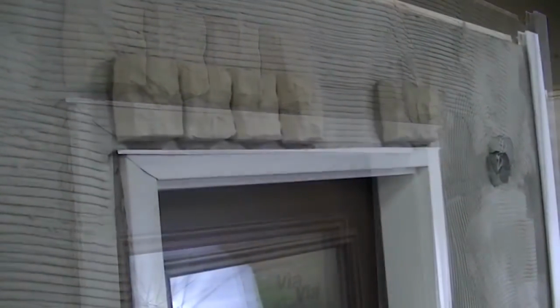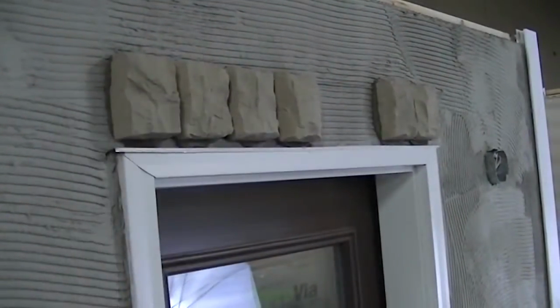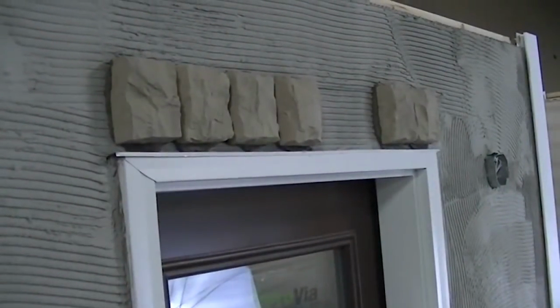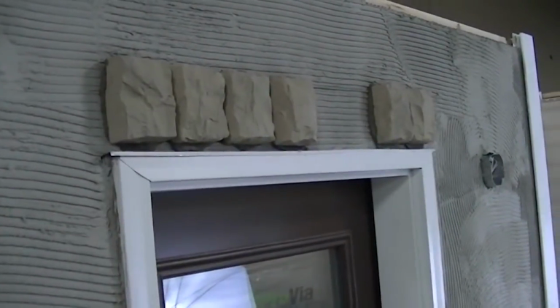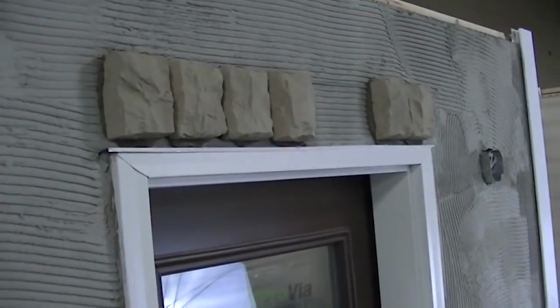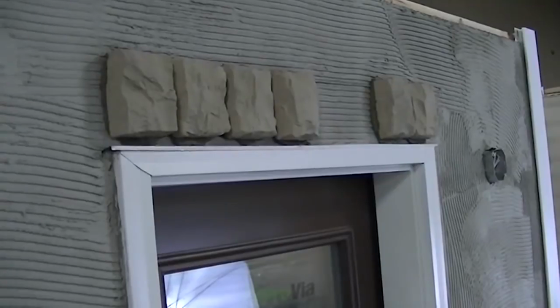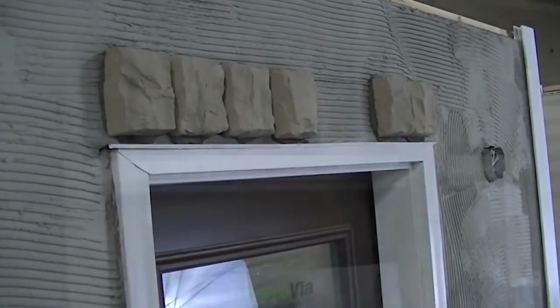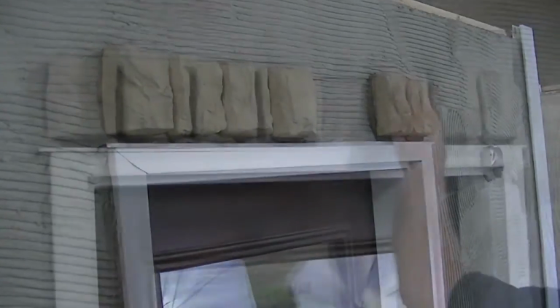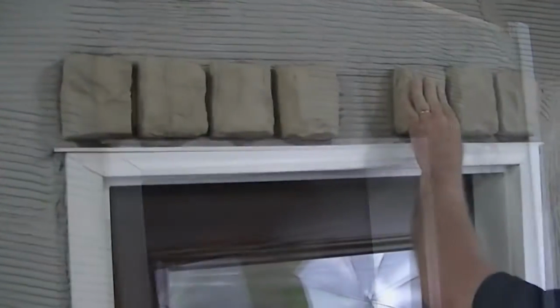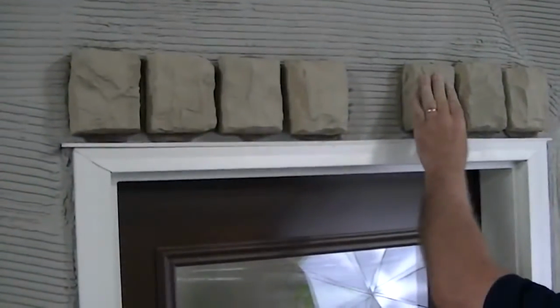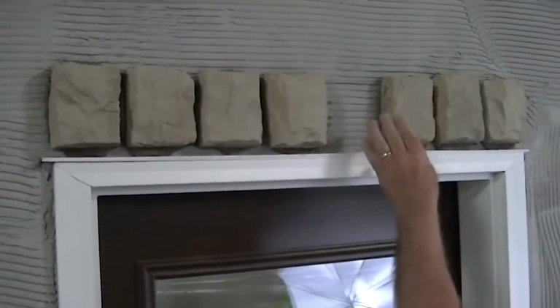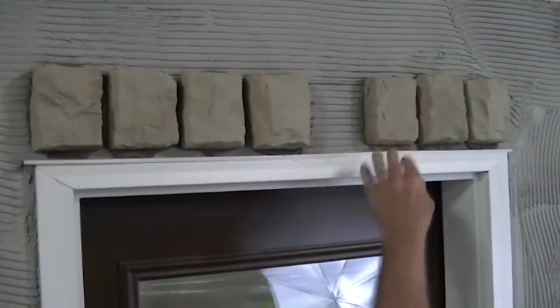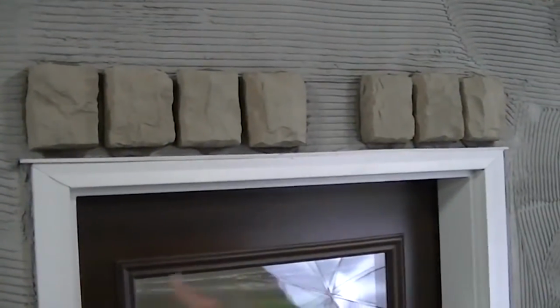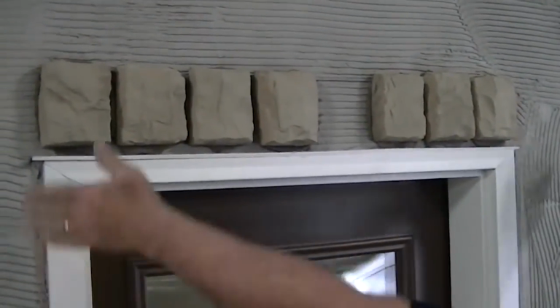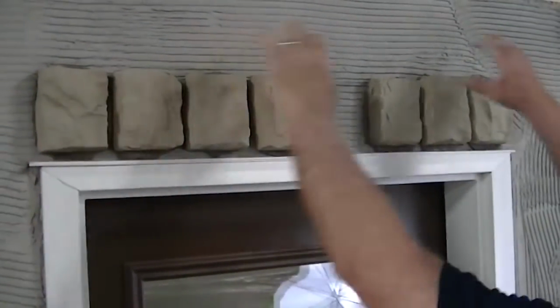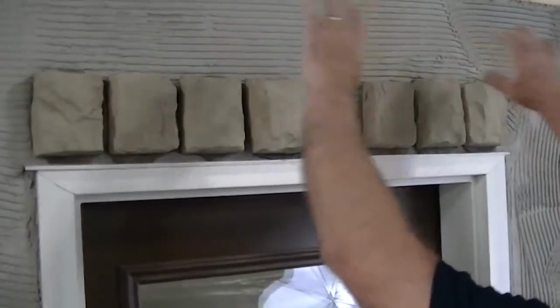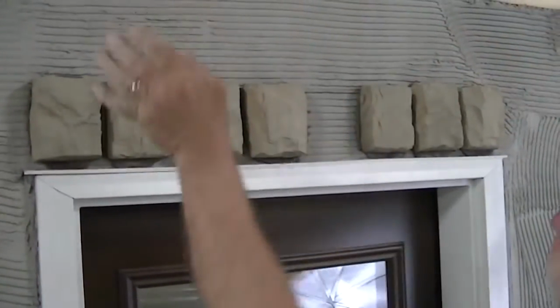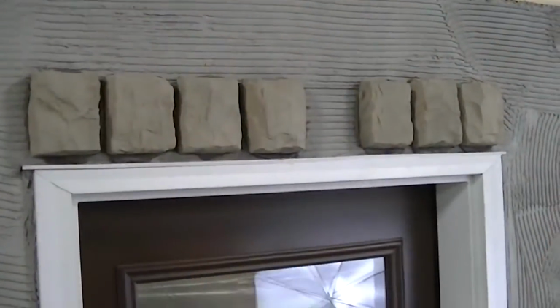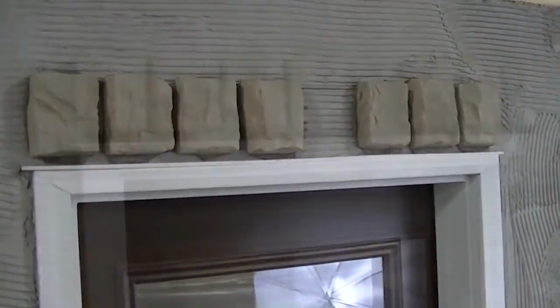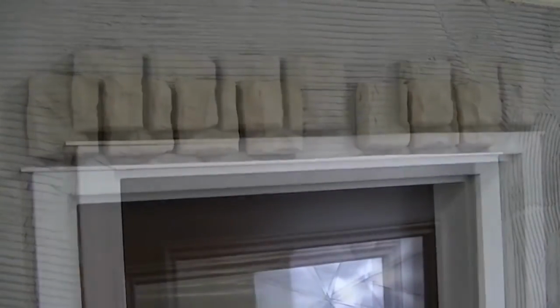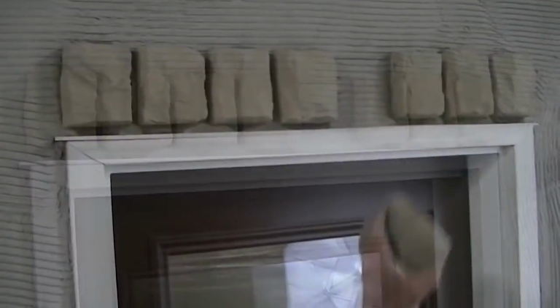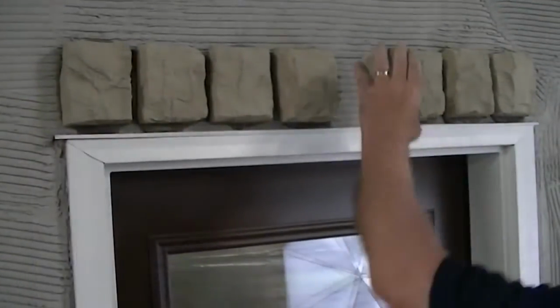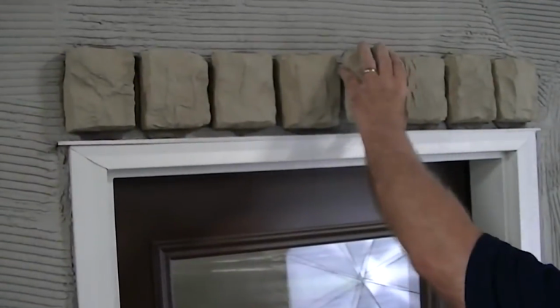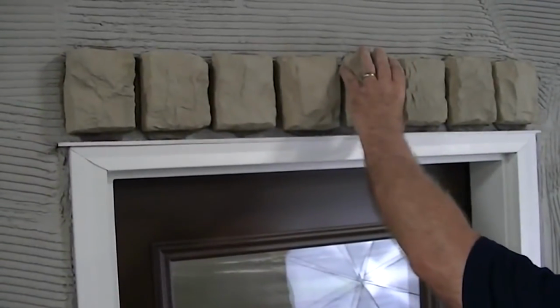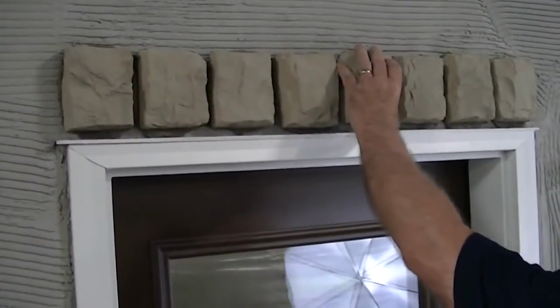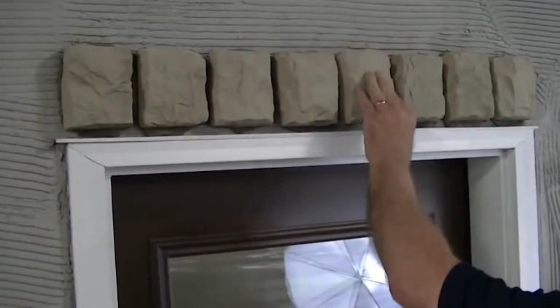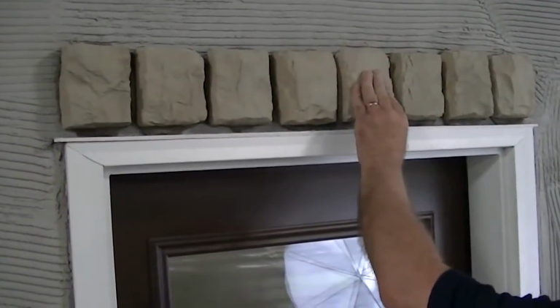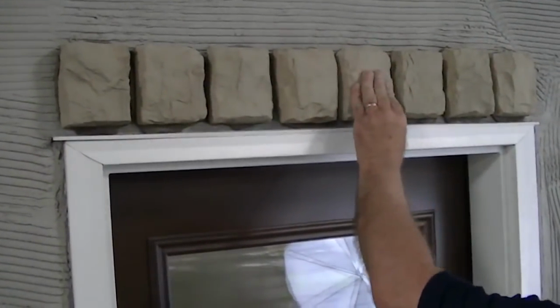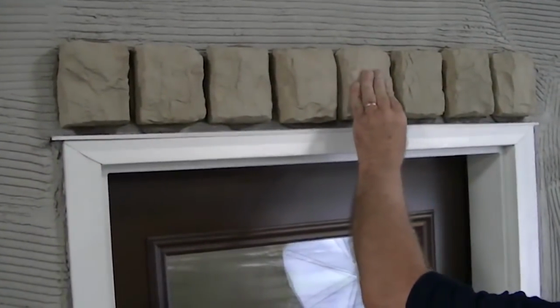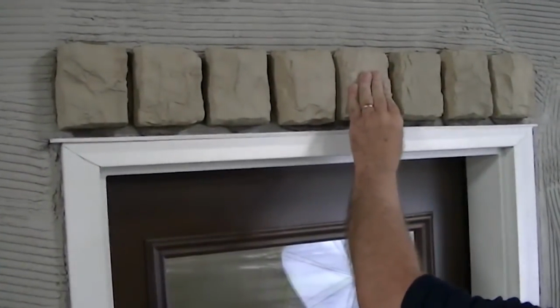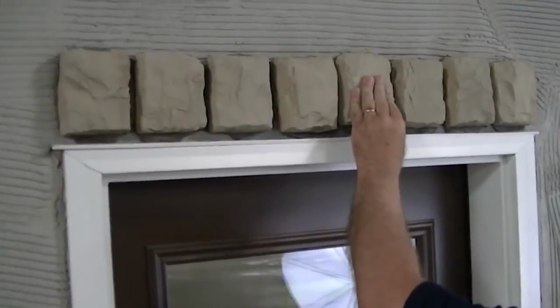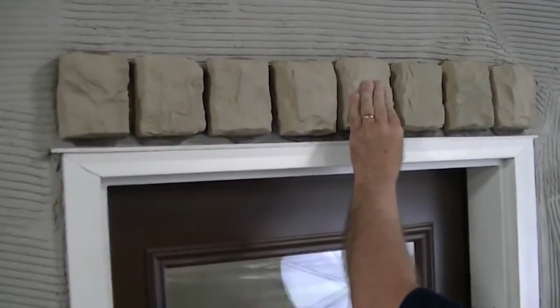The process for installing door trim is very similar to installing window details. As with any opening or penetration in a stone installation project, be sure all proper flashing has been installed before beginning mortar work.